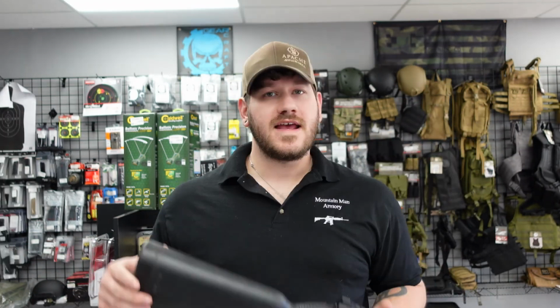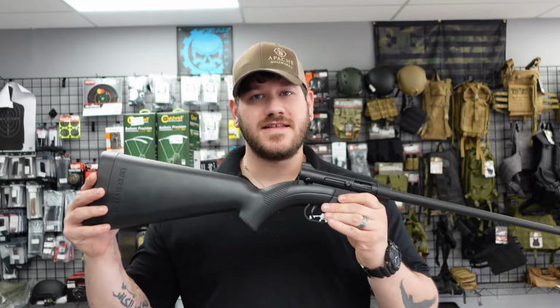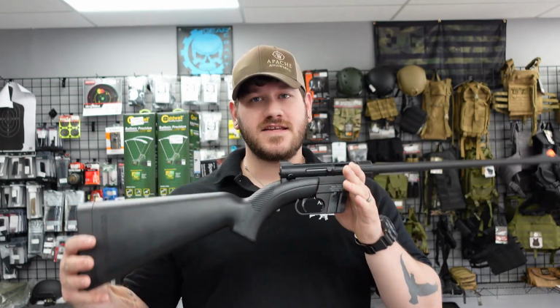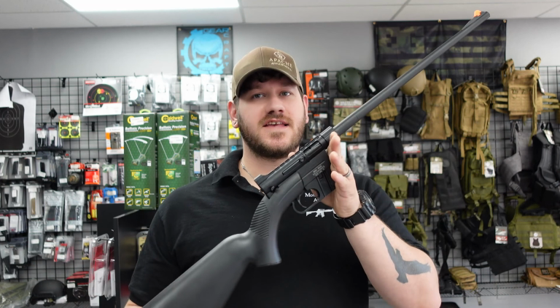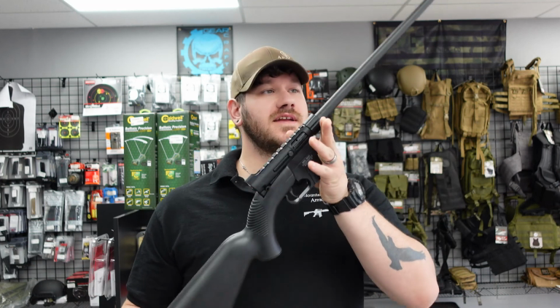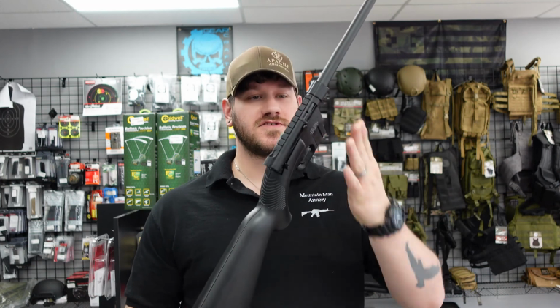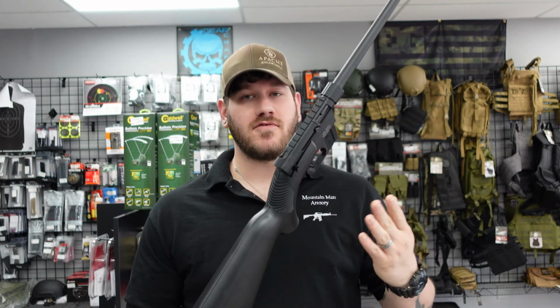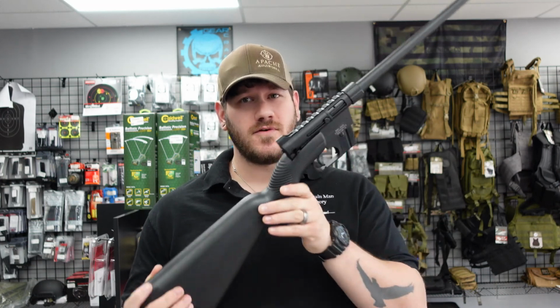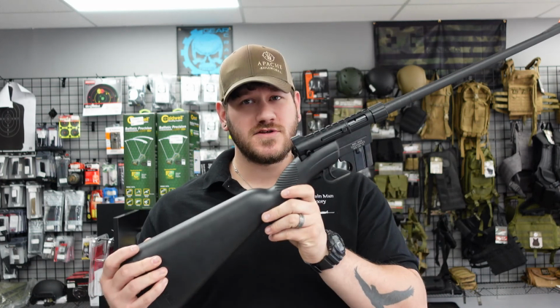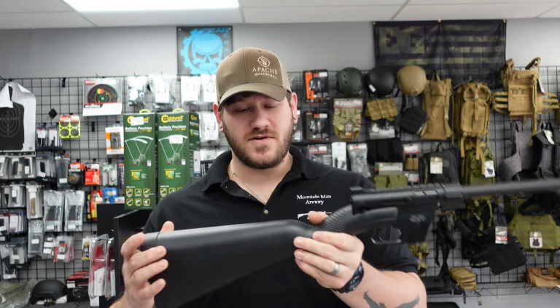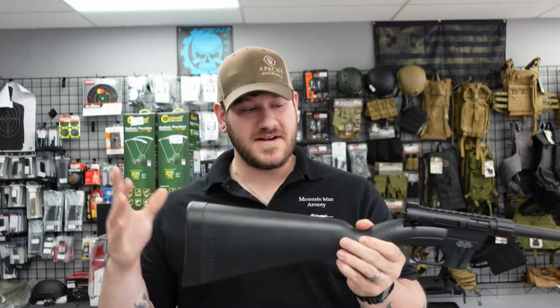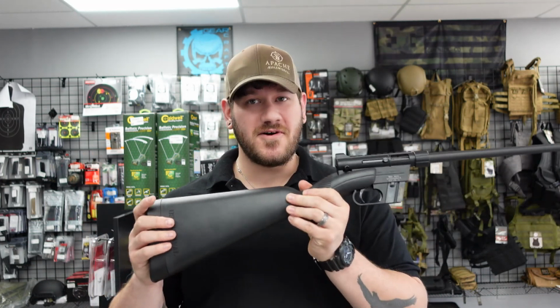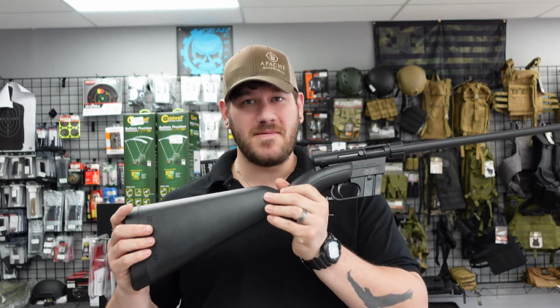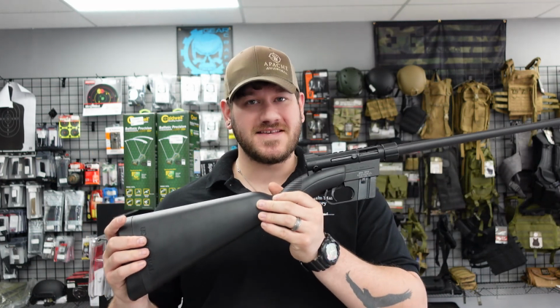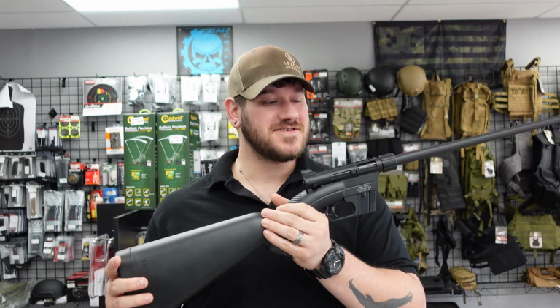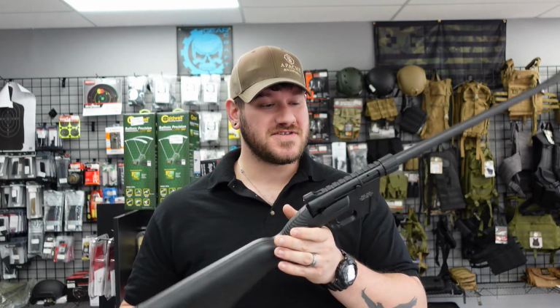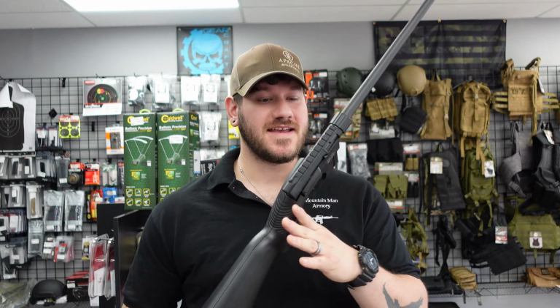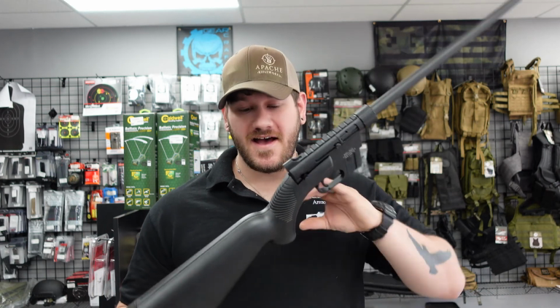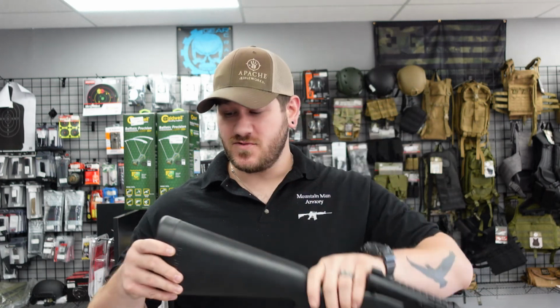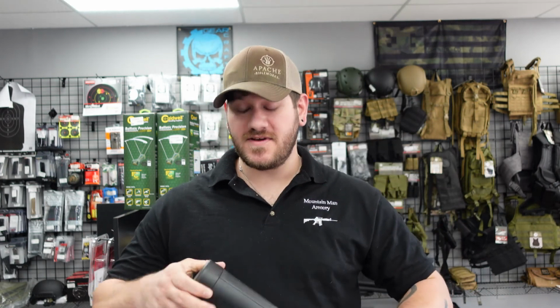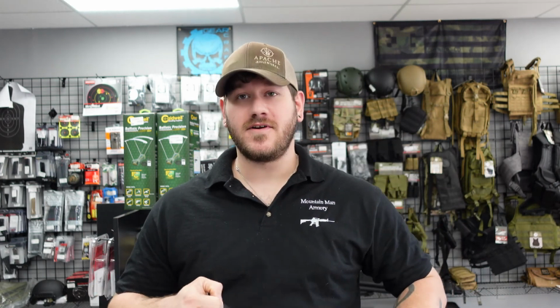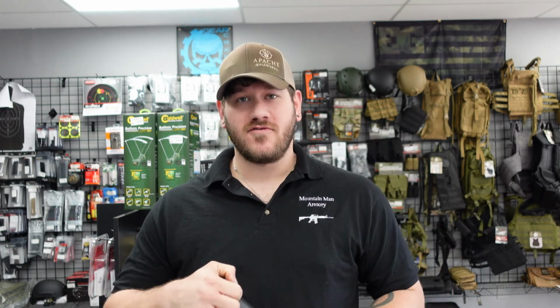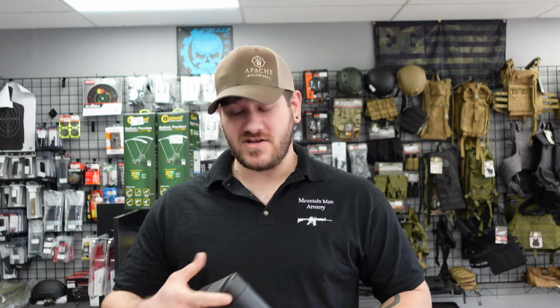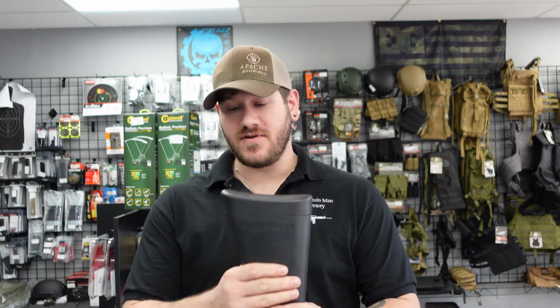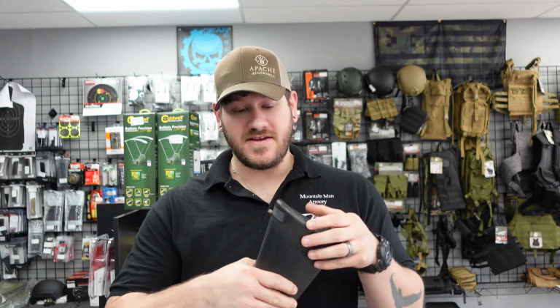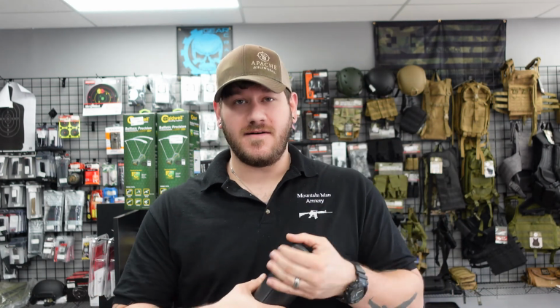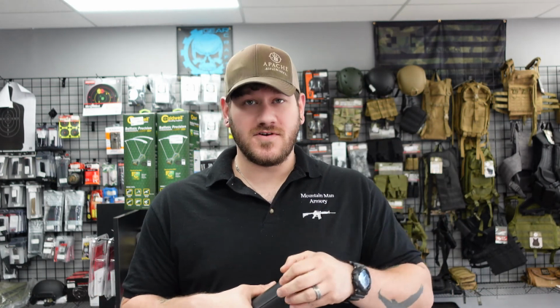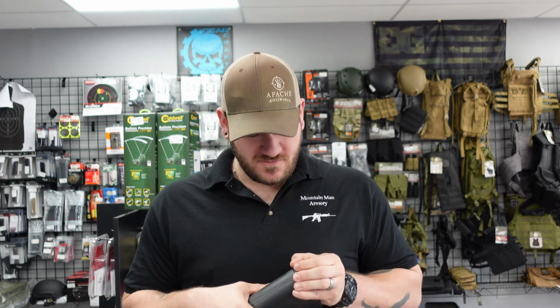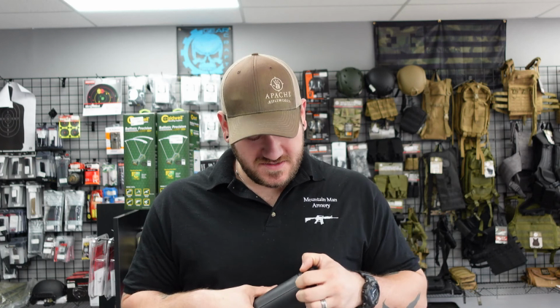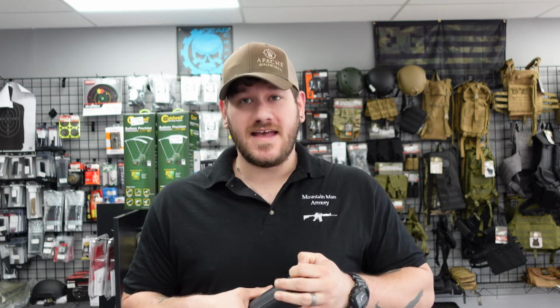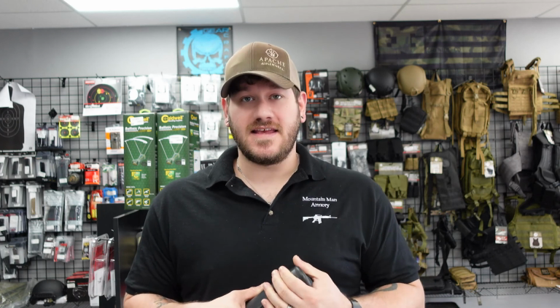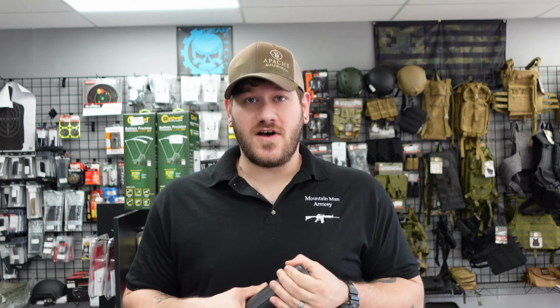Next gun on the list is this Henry Survival Rifle. These are really cool — I'm going to demo what makes this awesome here in just a second. It's .22 caliber, a great travel companion. I personally own one of these and it is awesome.